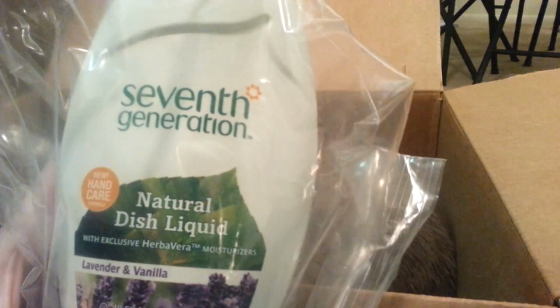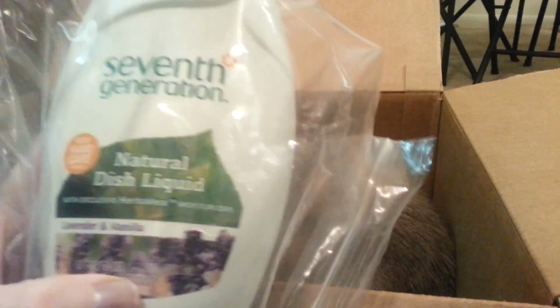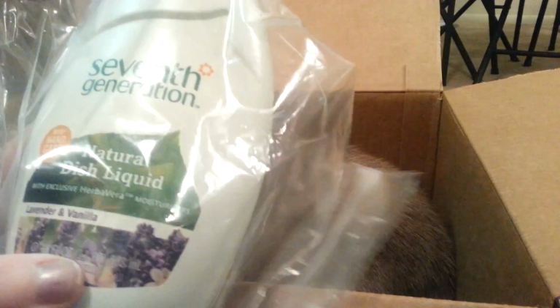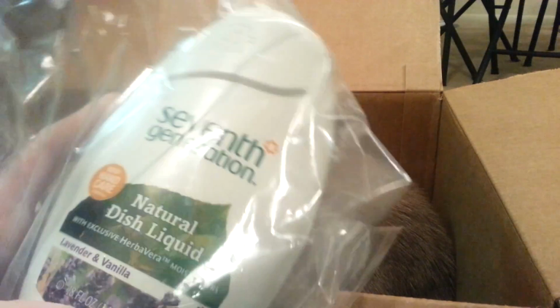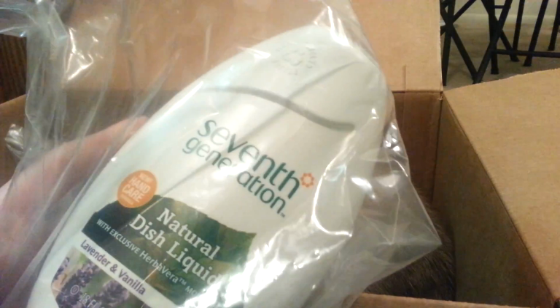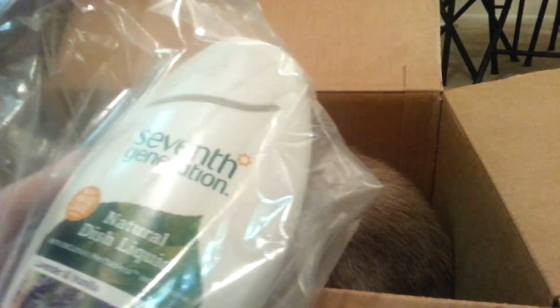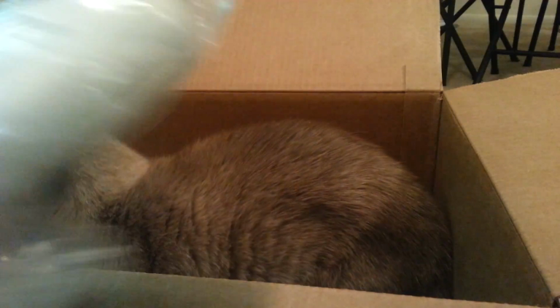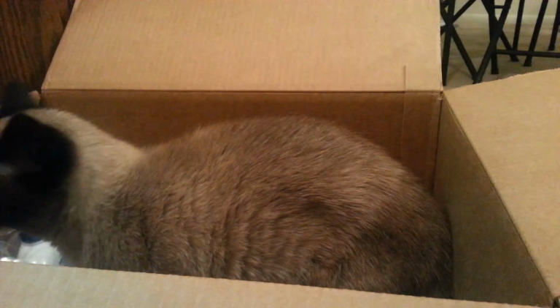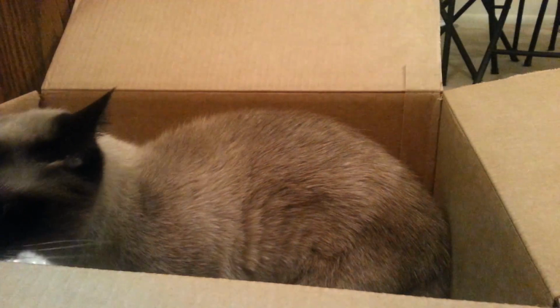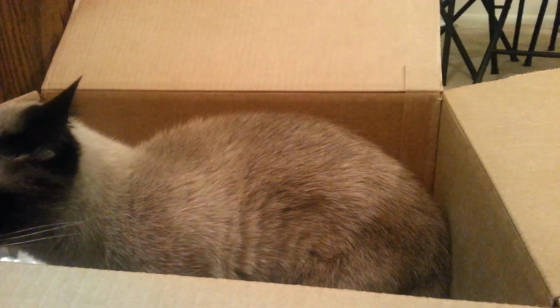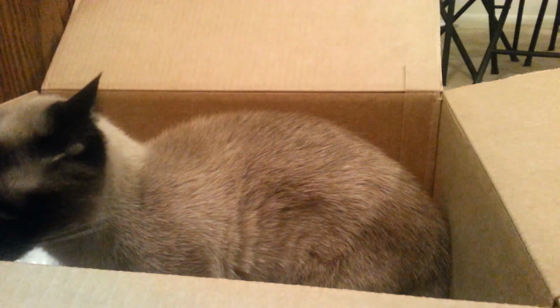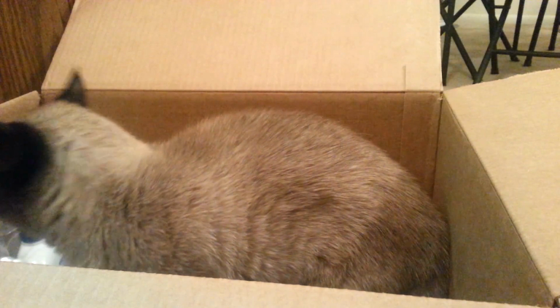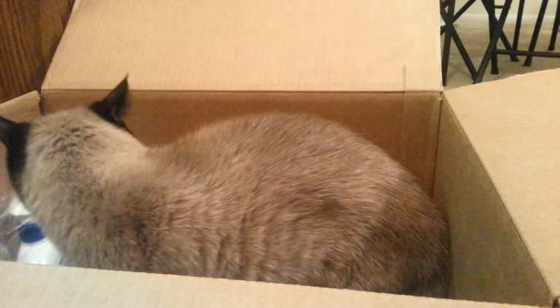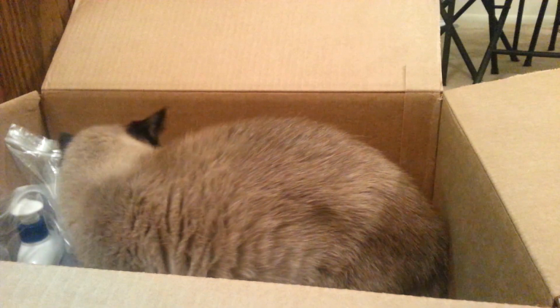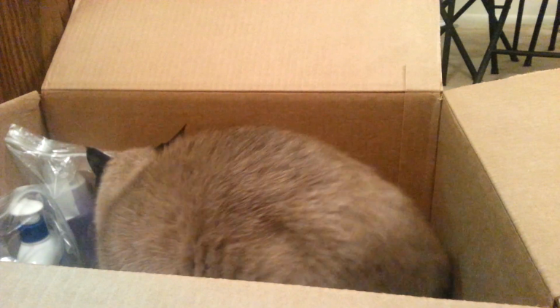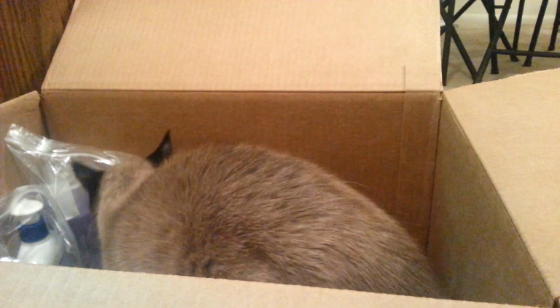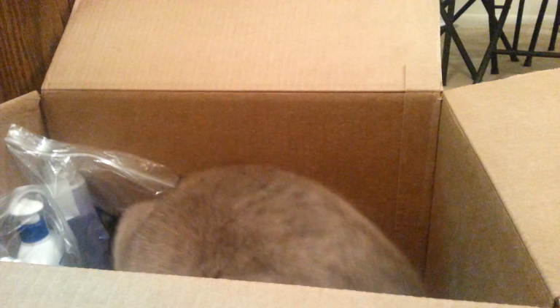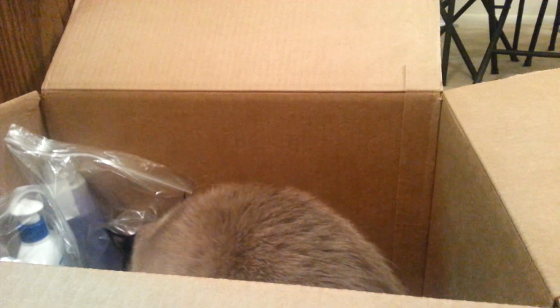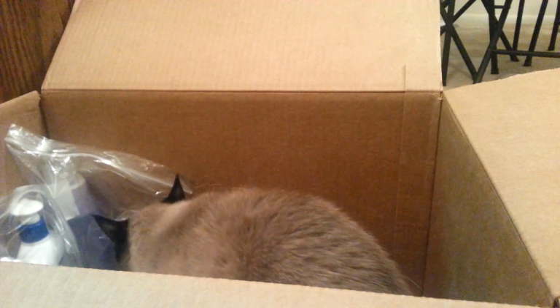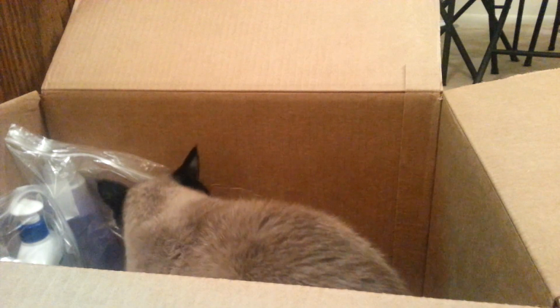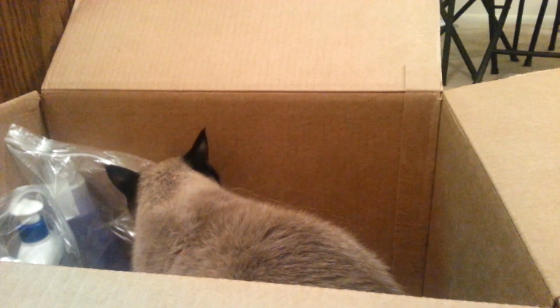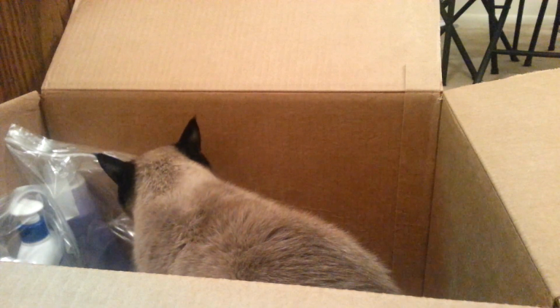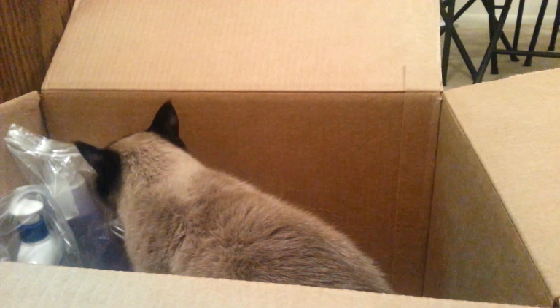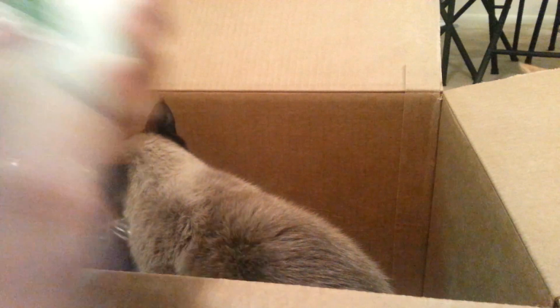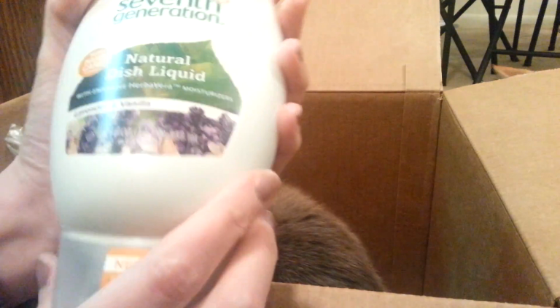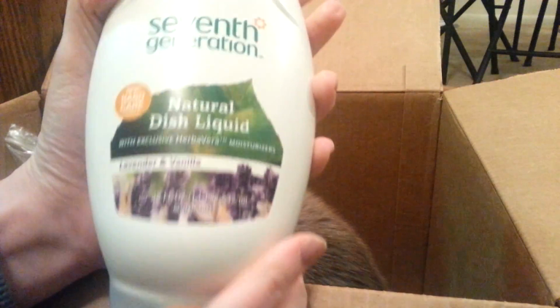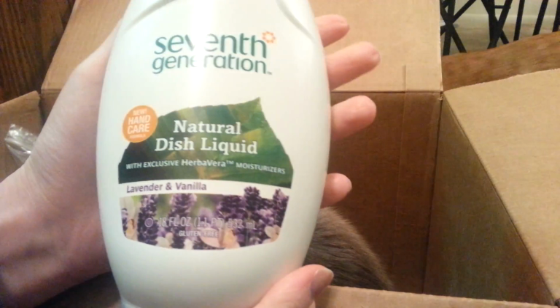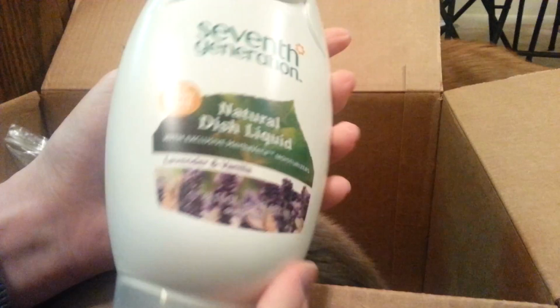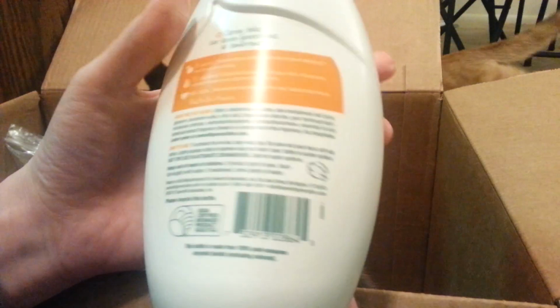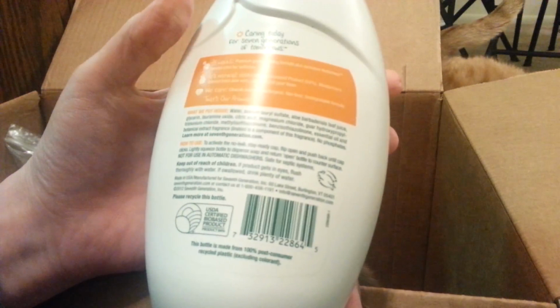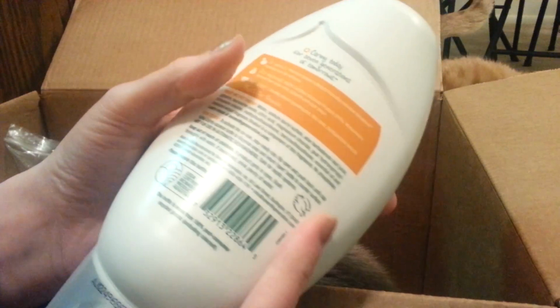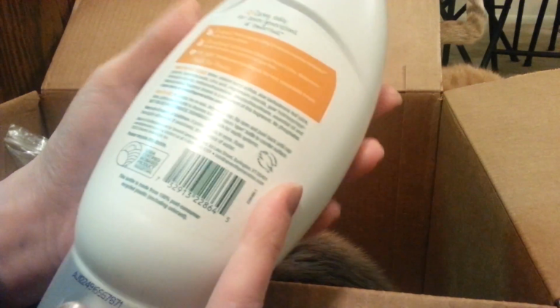I needed this — it's natural dish liquid, lavender and vanilla. Let's see if it smells good. I have a 7th Generation cleaner that I don't like the smell of, but what I like about them is their stuff is all natural and they don't test on animals.